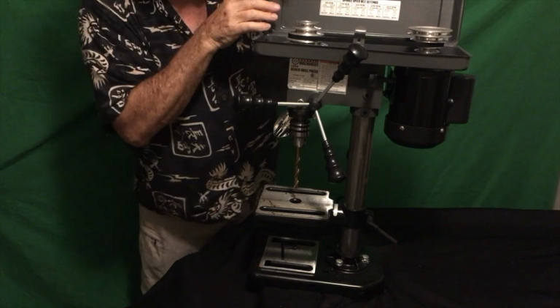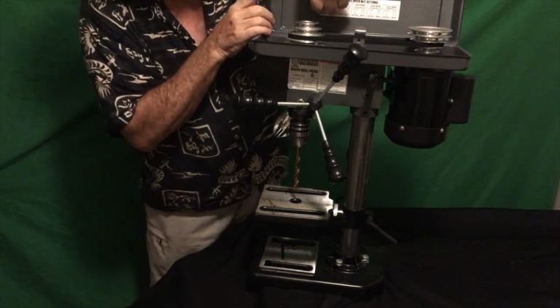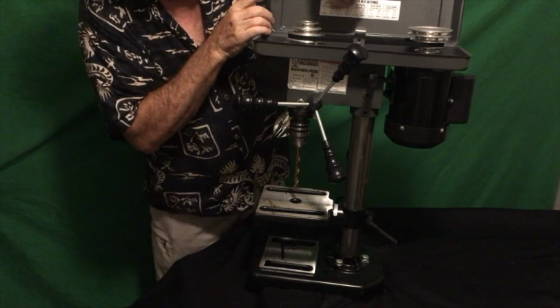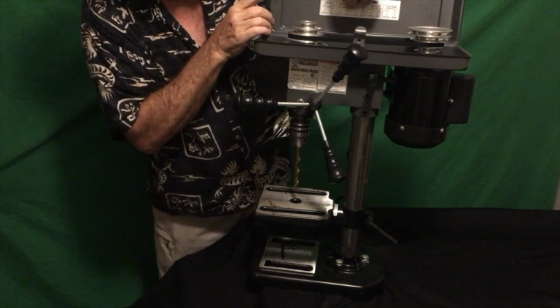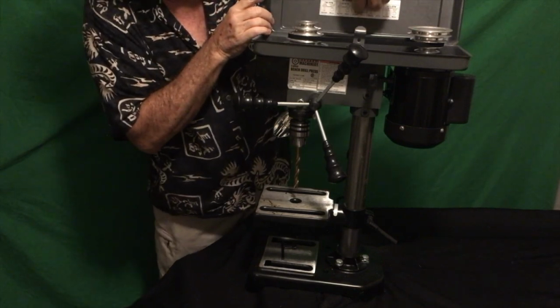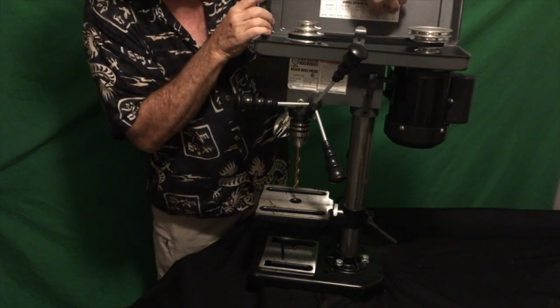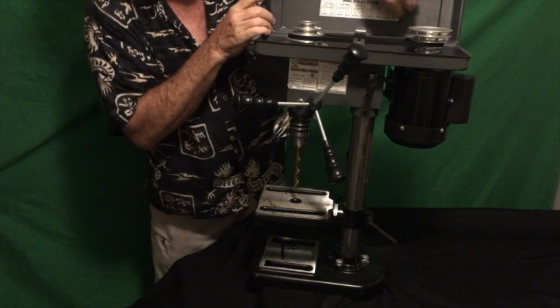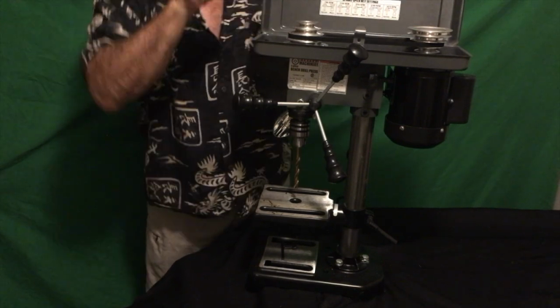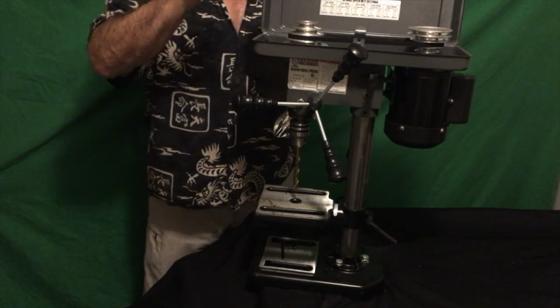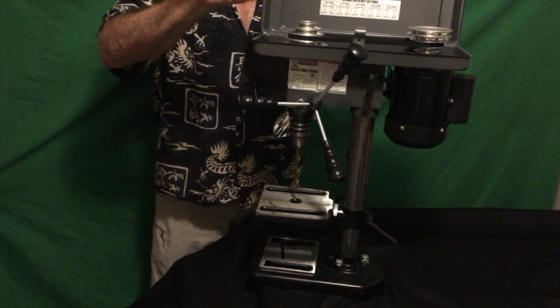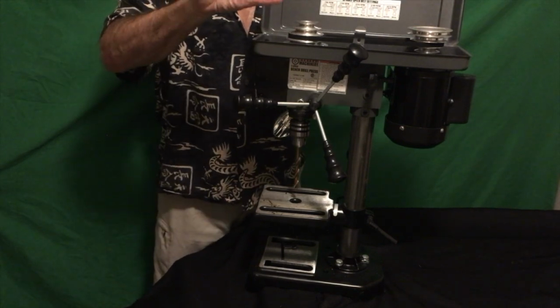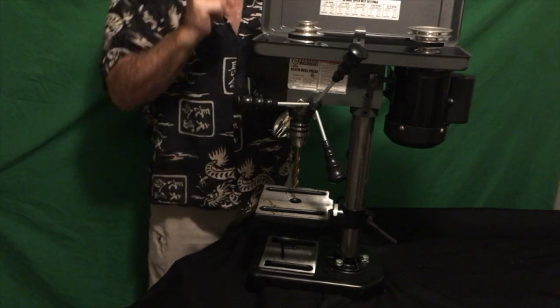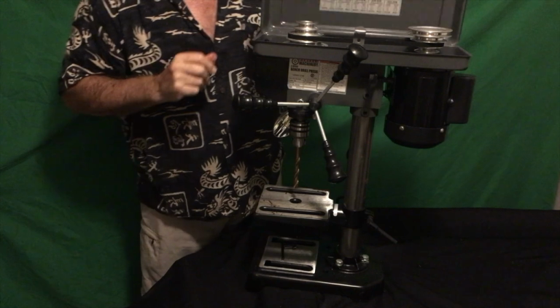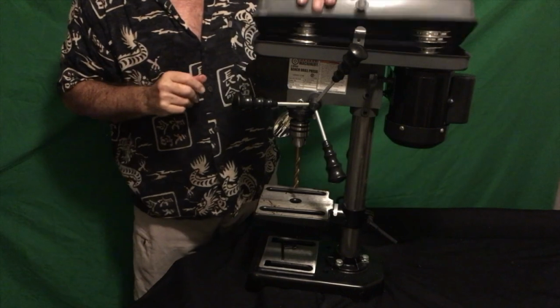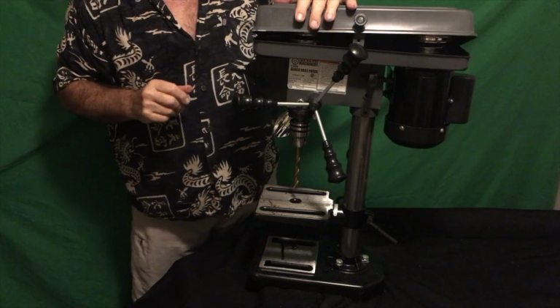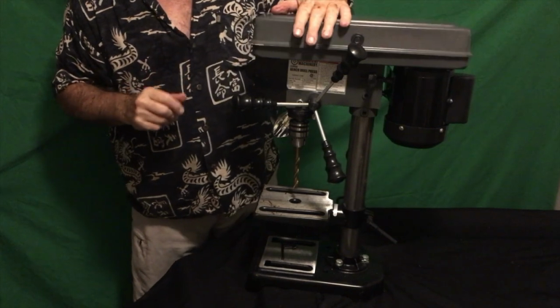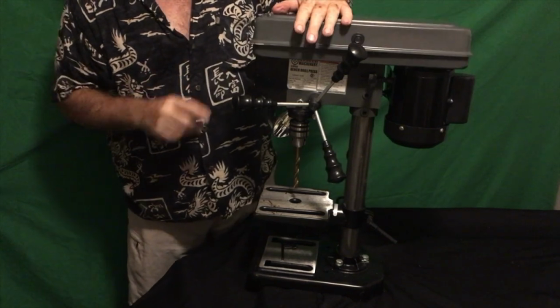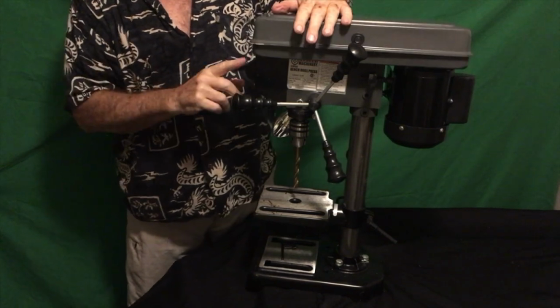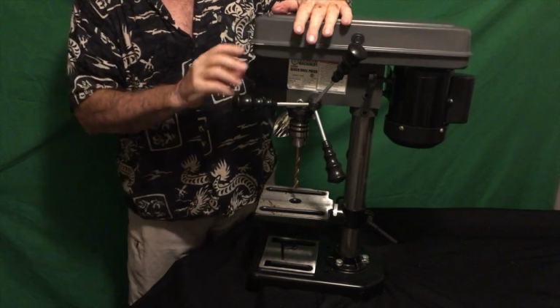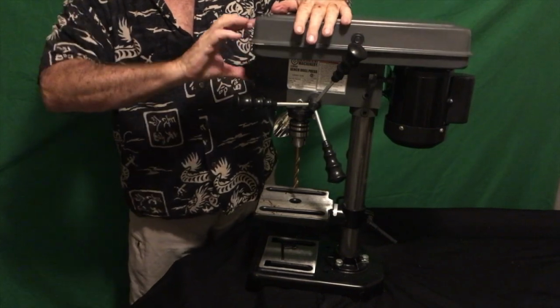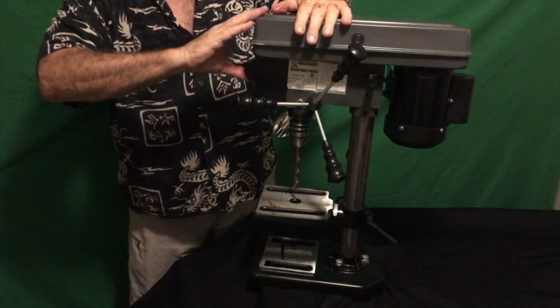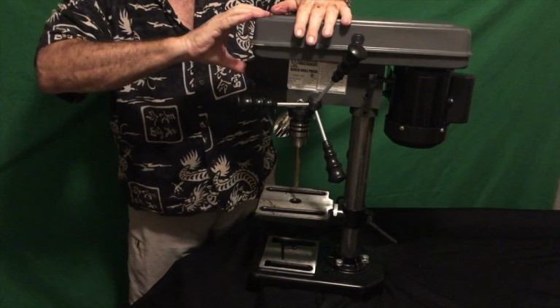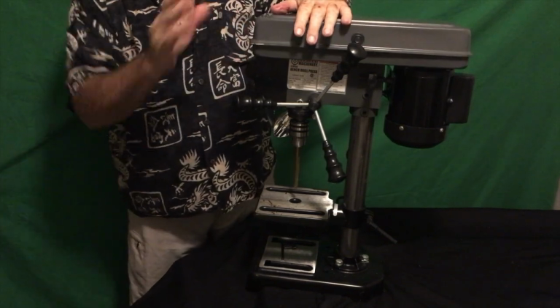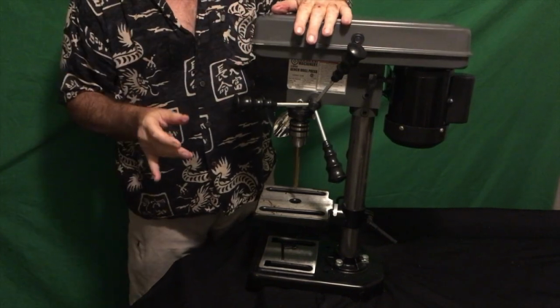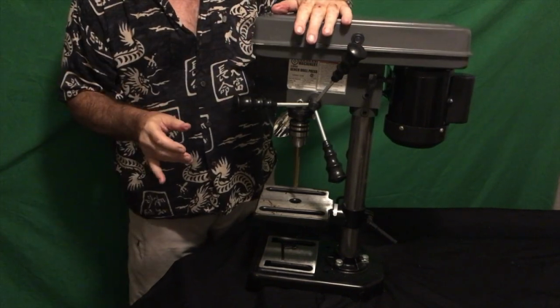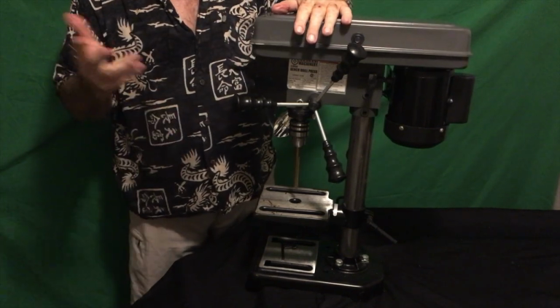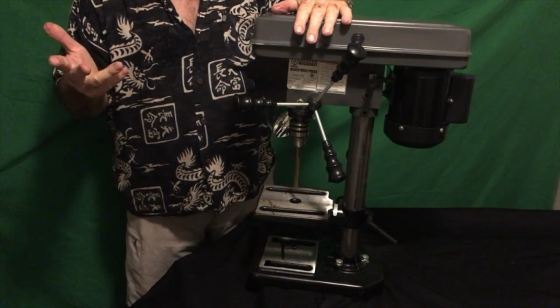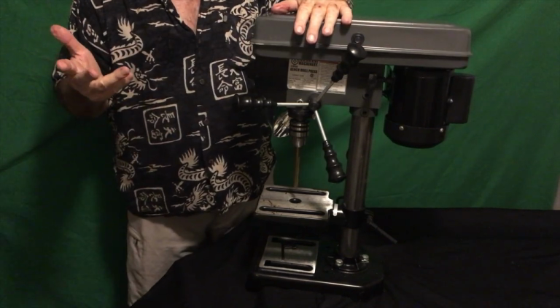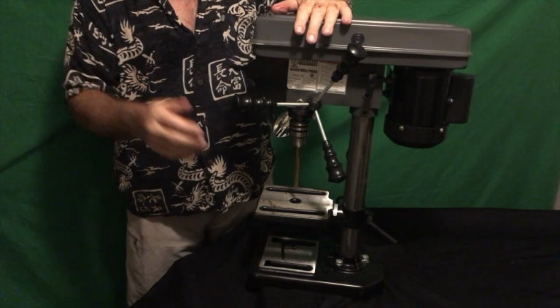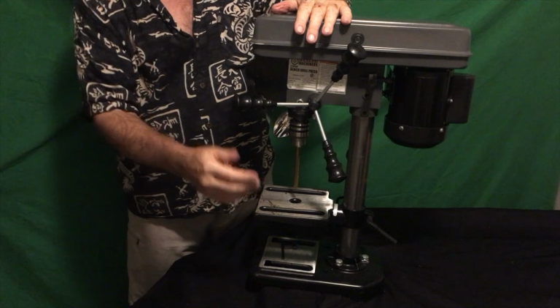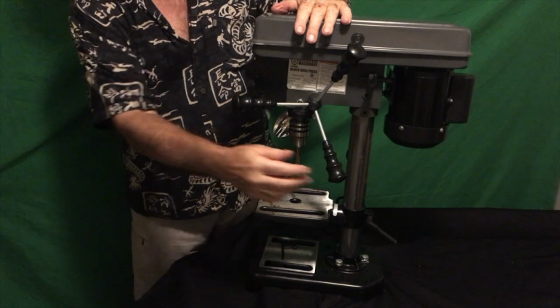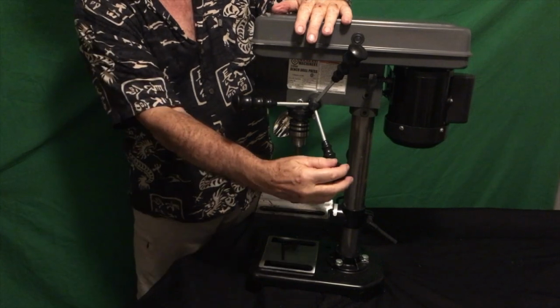Open the top and there are five speeds in here. There's a chart showing how to set it up — you move your pulleys to get your different speeds to run and make some holes.